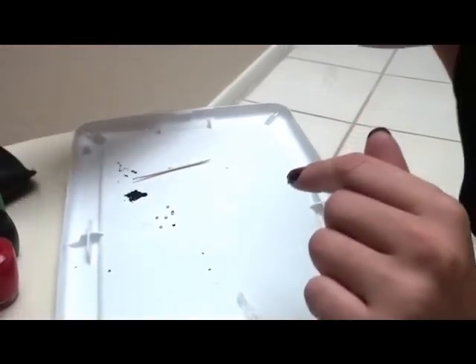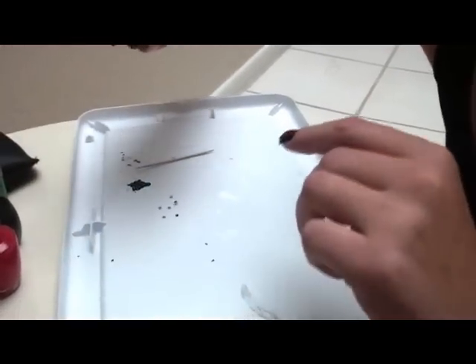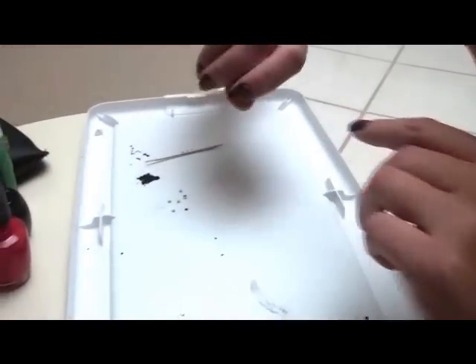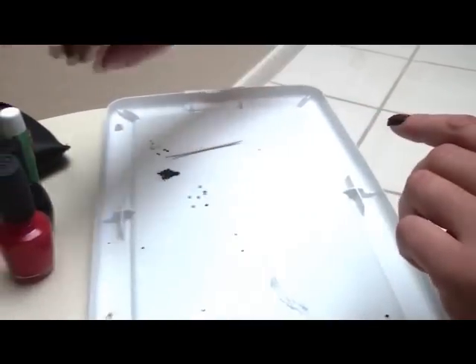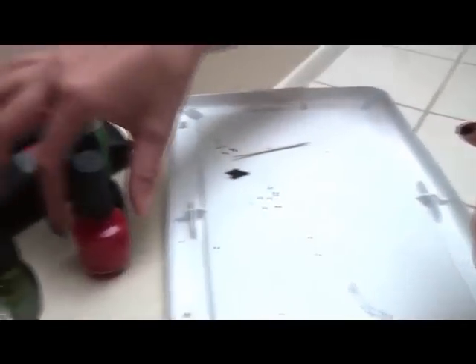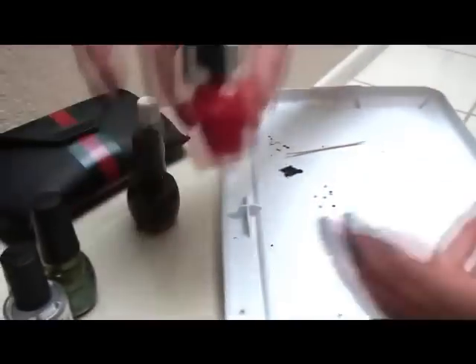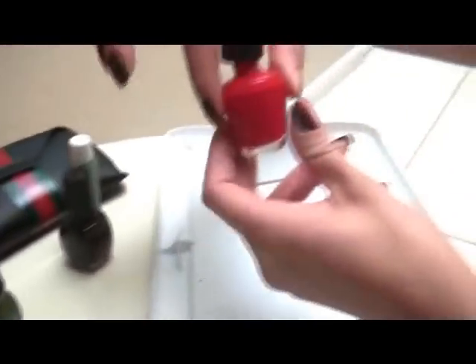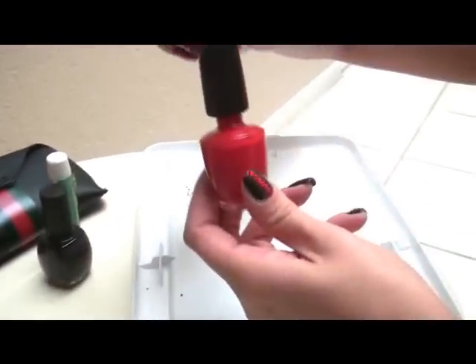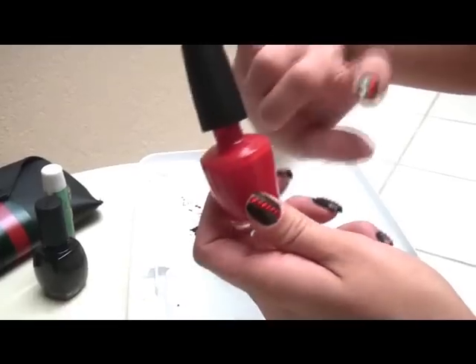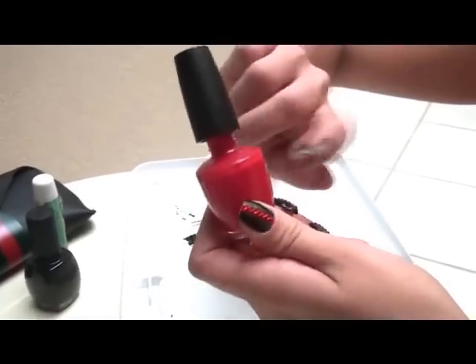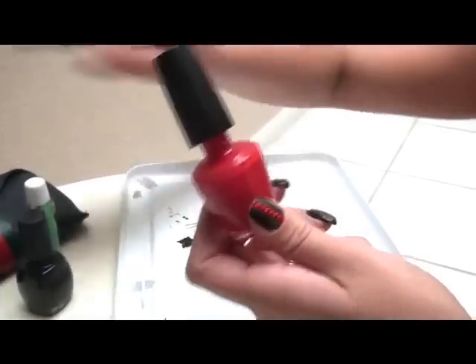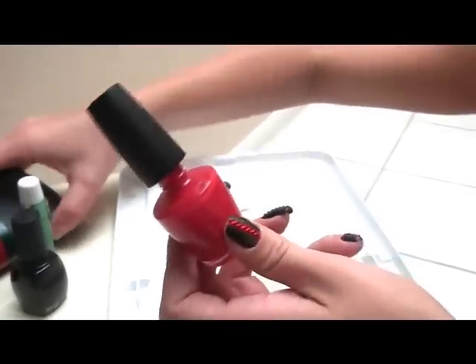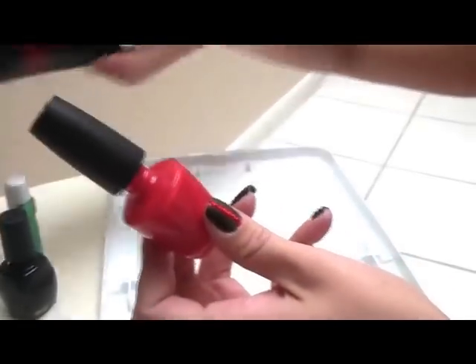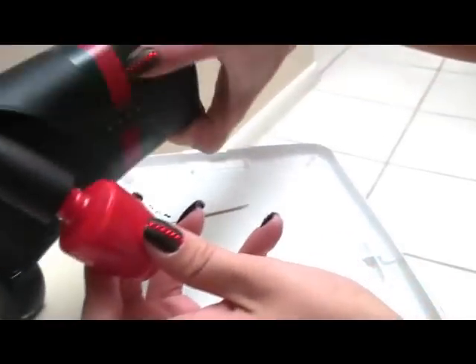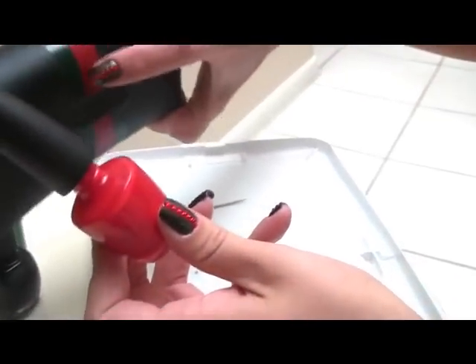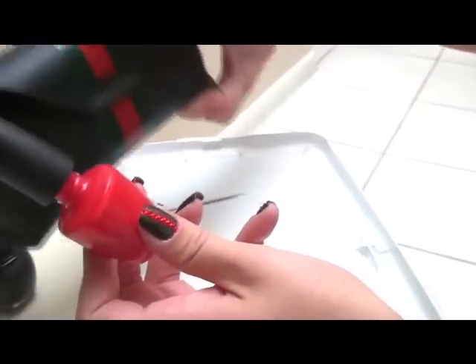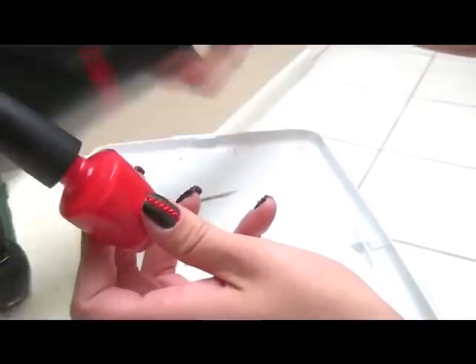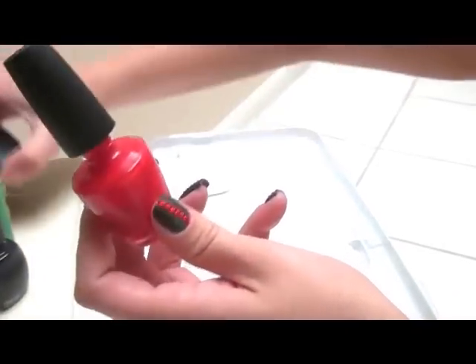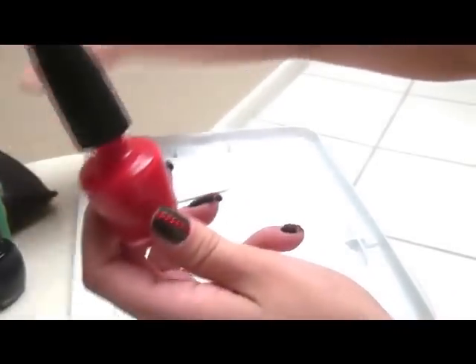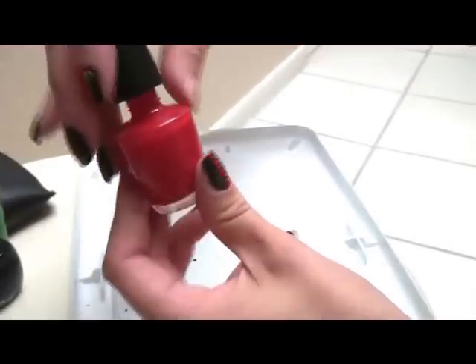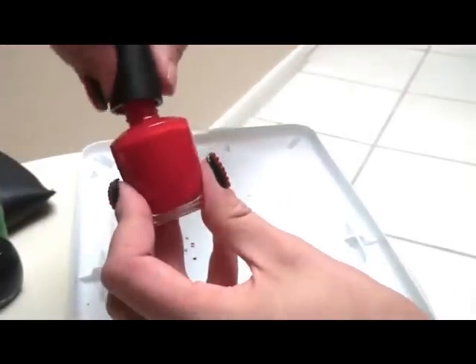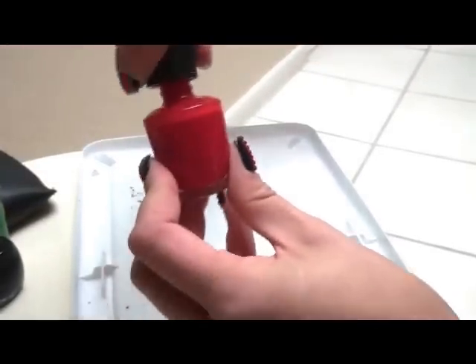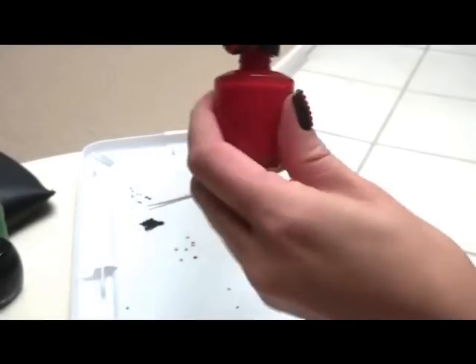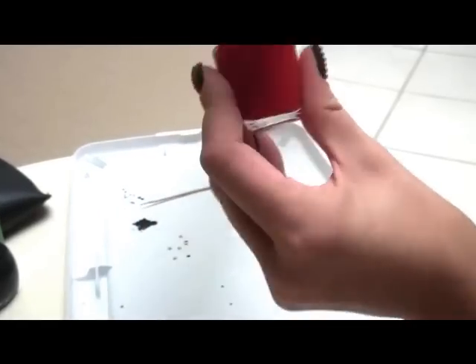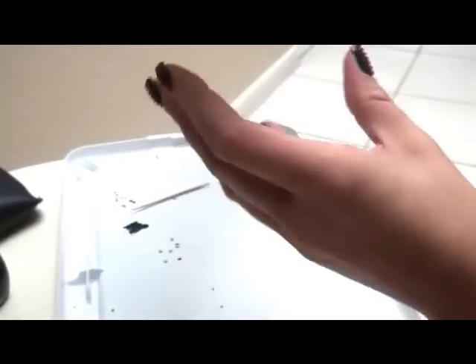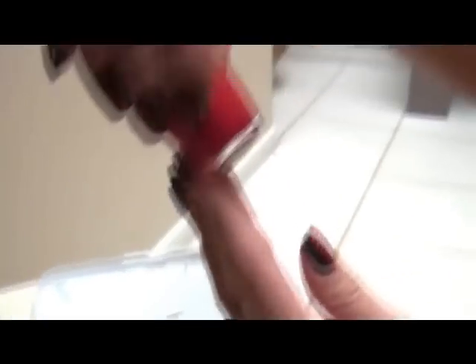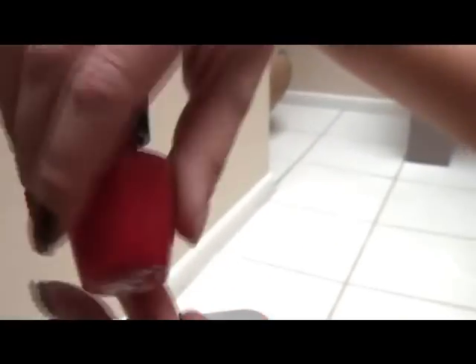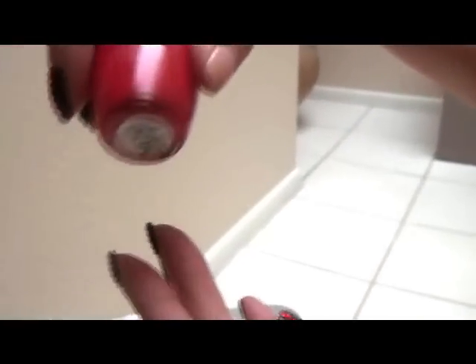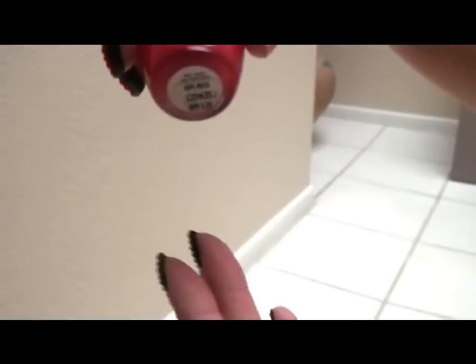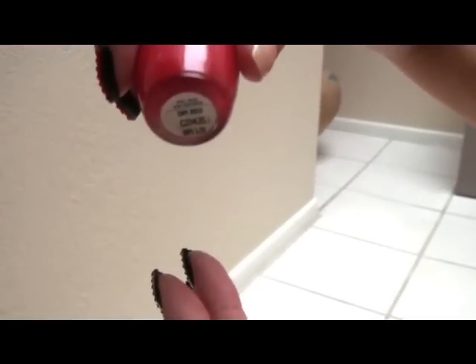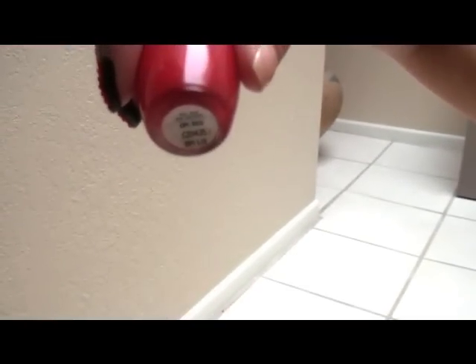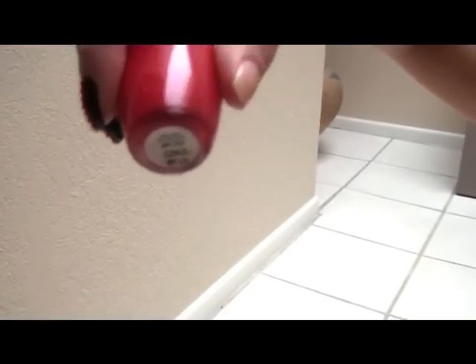So what you guys will need is a bright red, closest to the Gucci red as possible. This red is by OPI and it's called OPI Red.